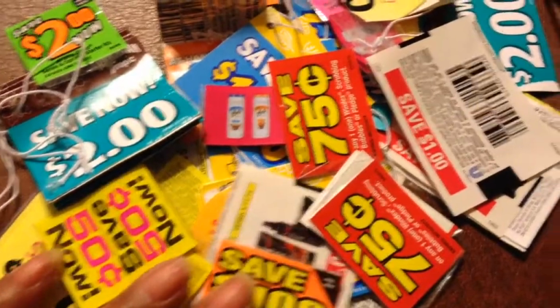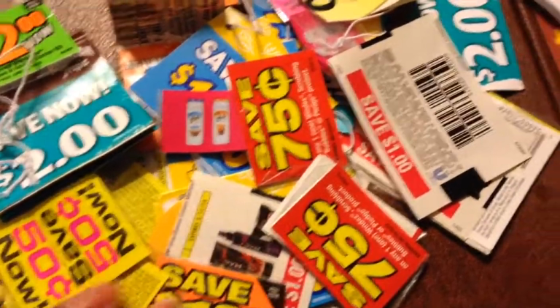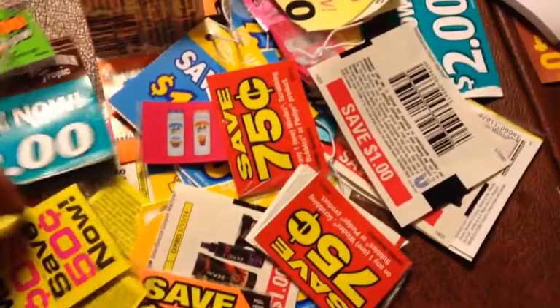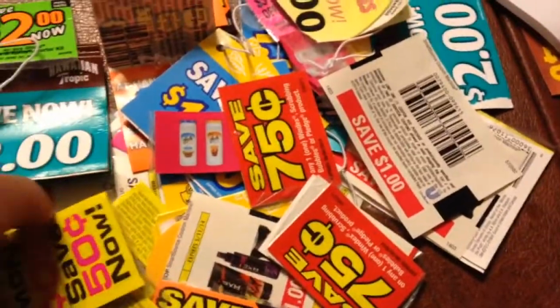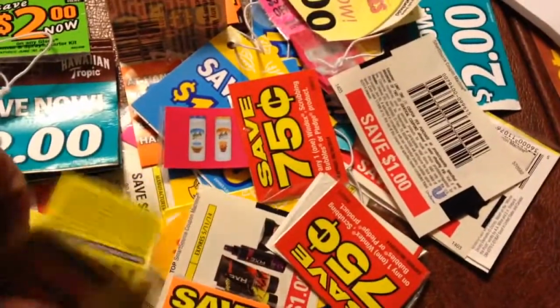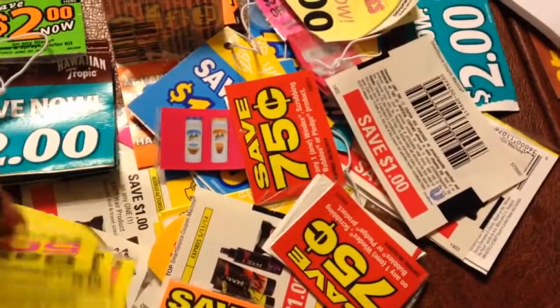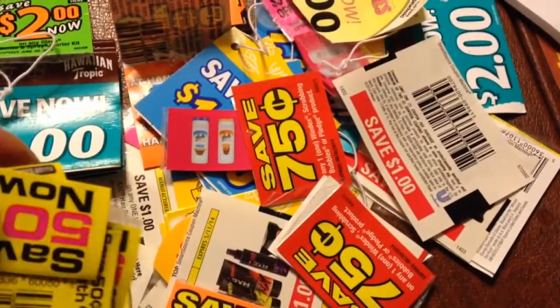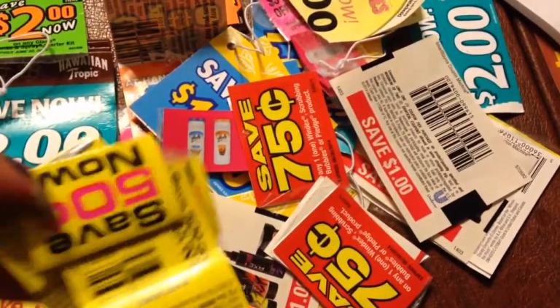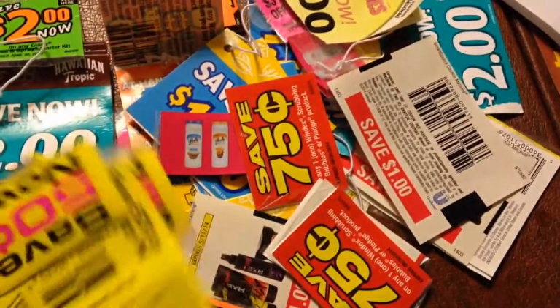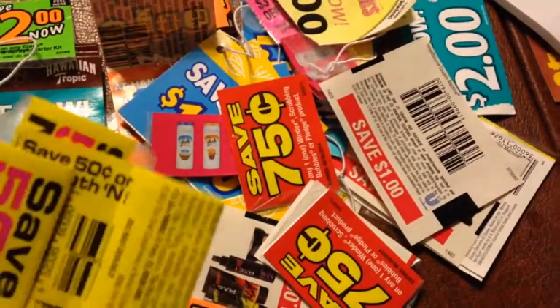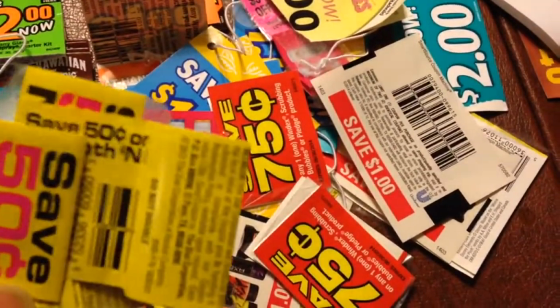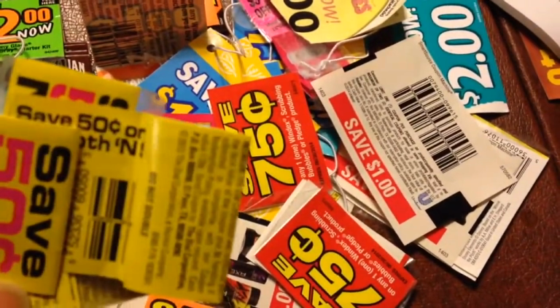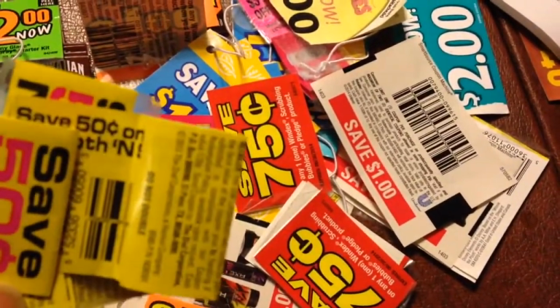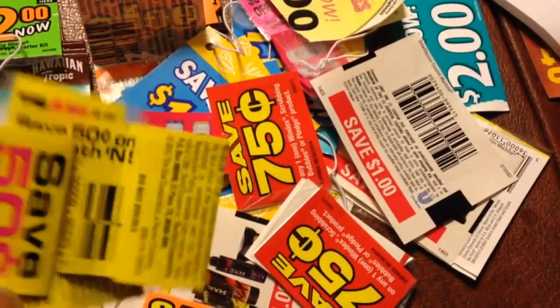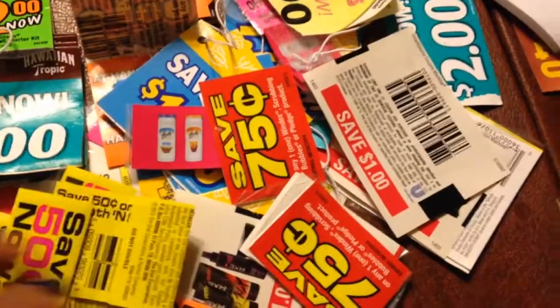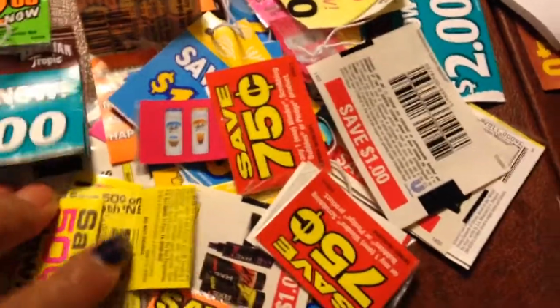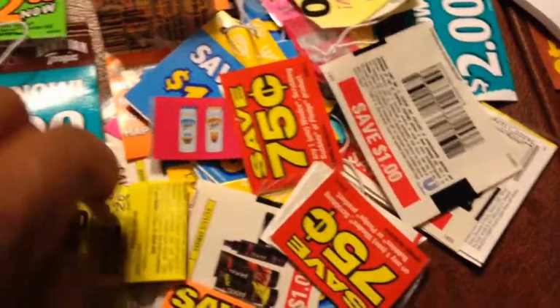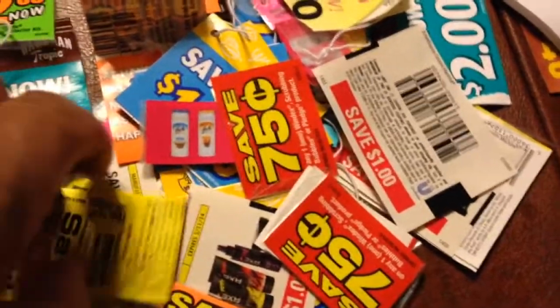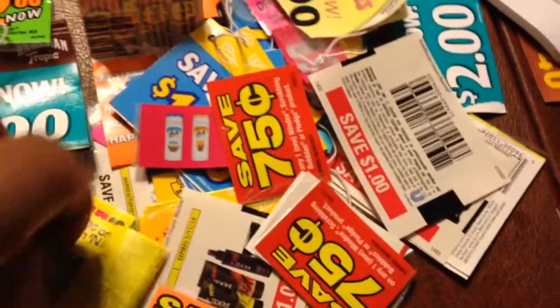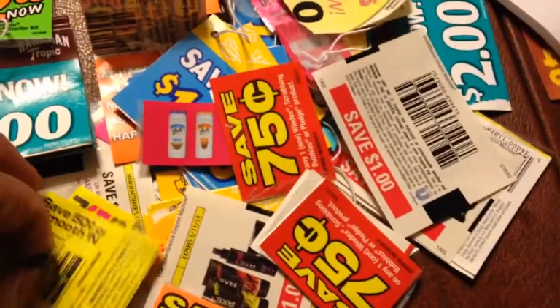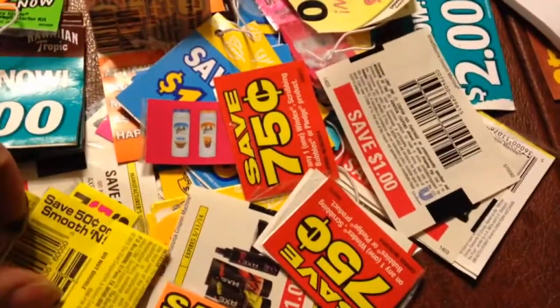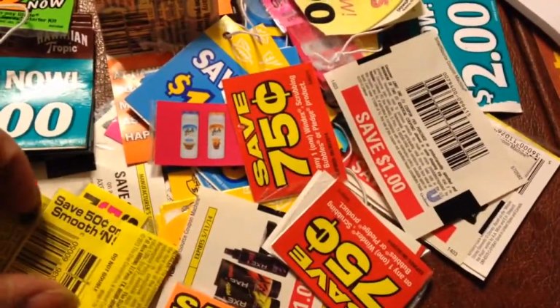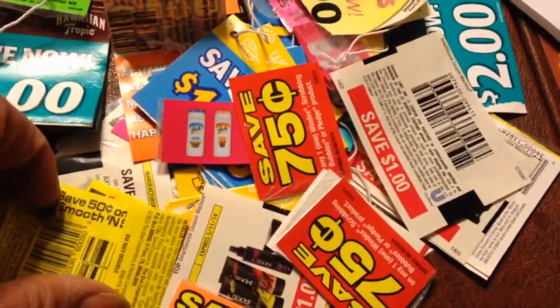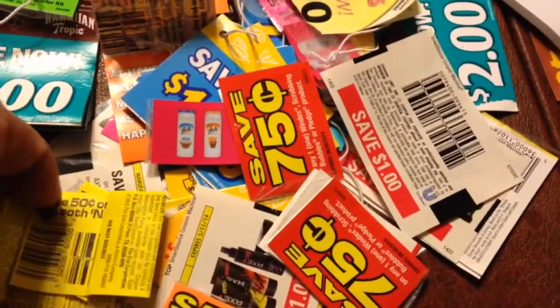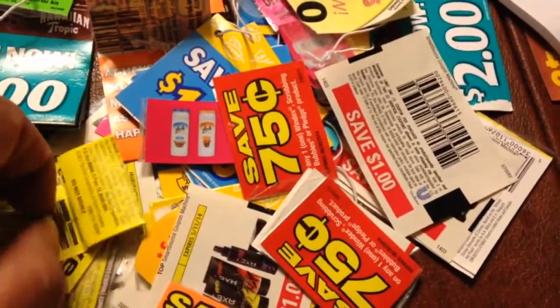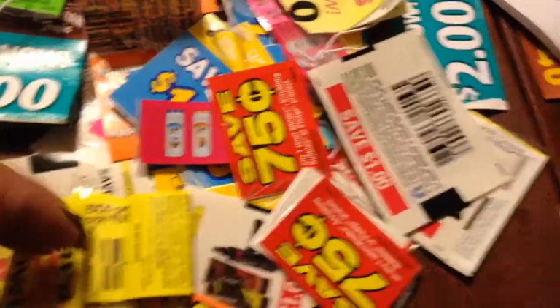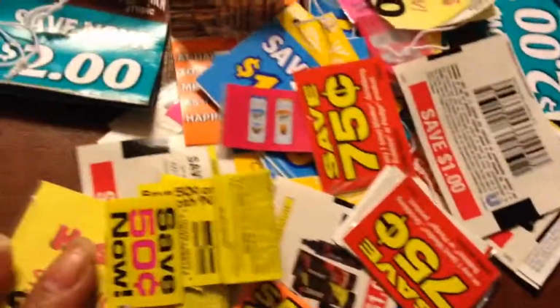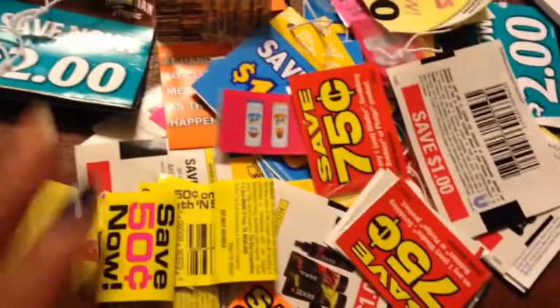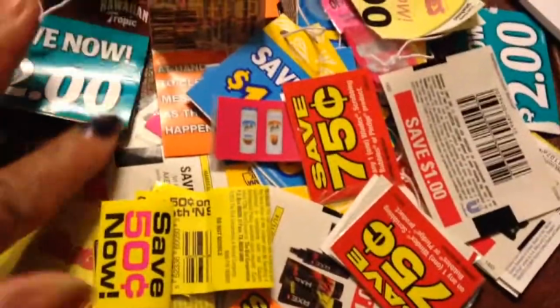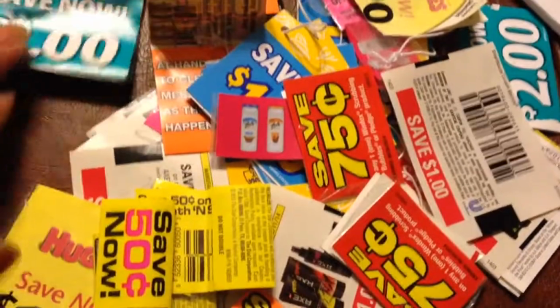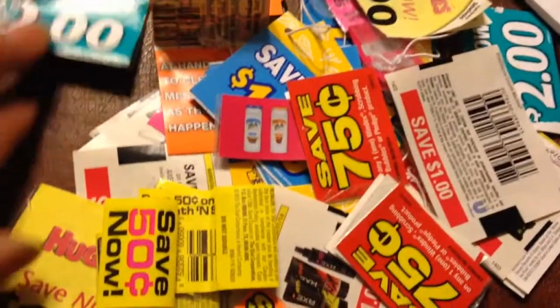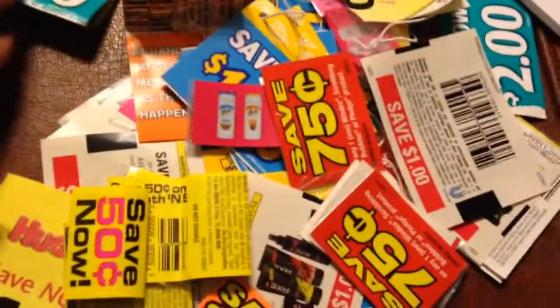Some for 50 cent off. What is this? Well, all kinds — smooth and I don't know what that one is, but I got all kinds.